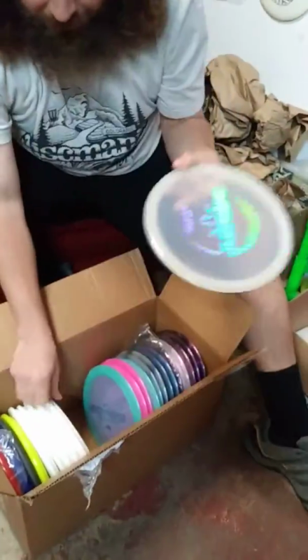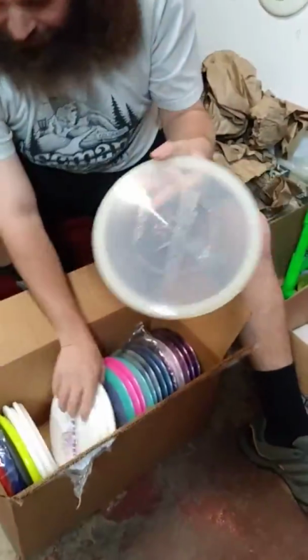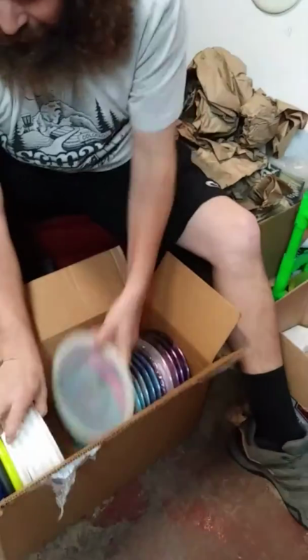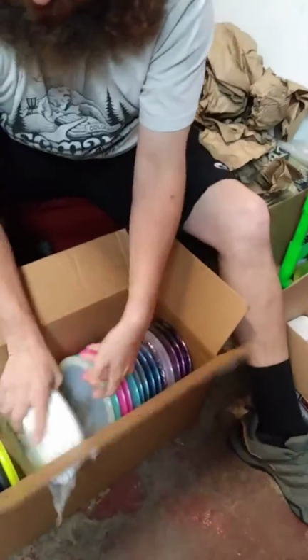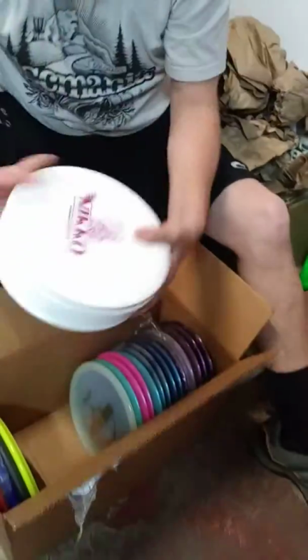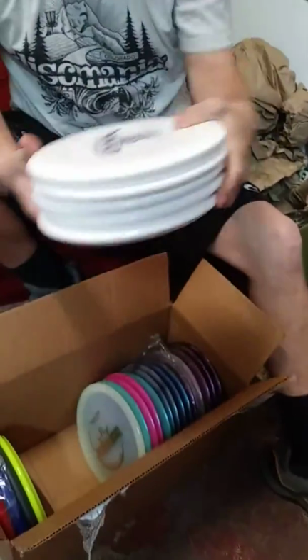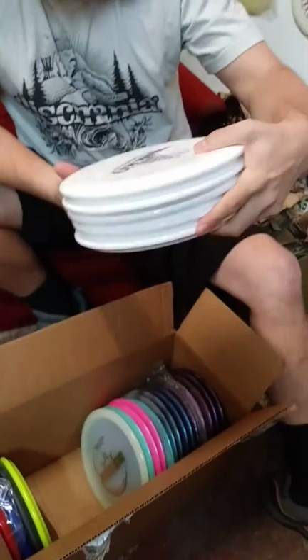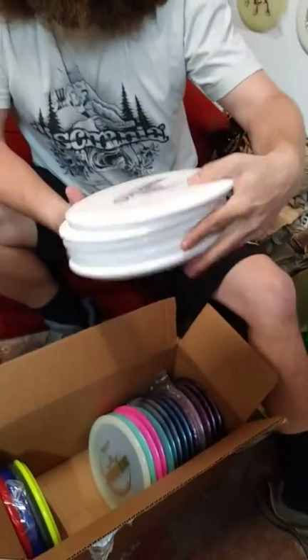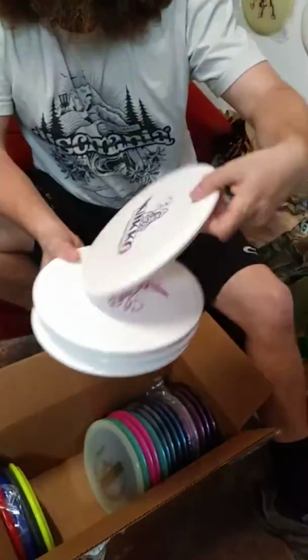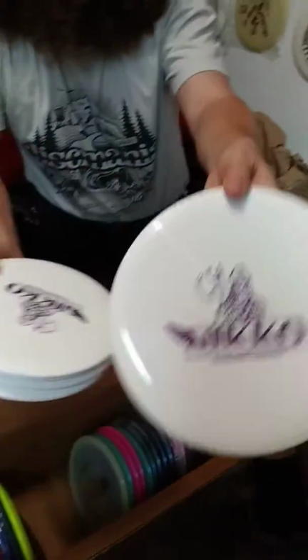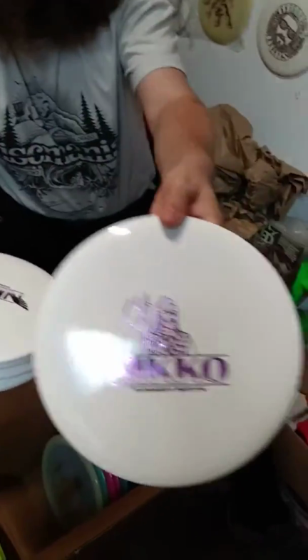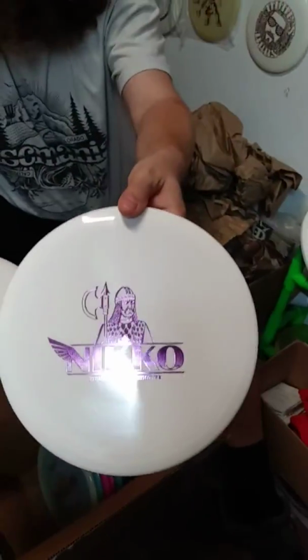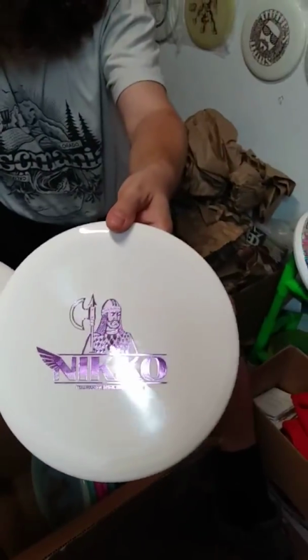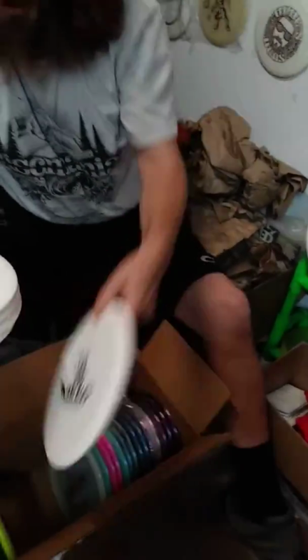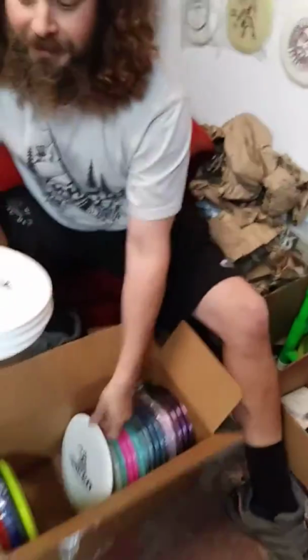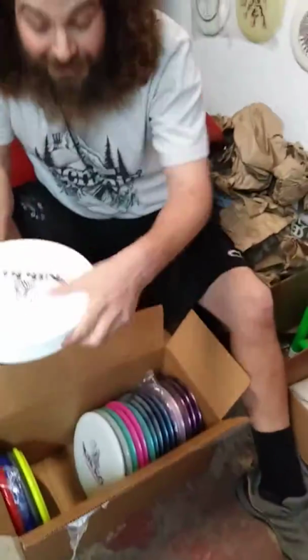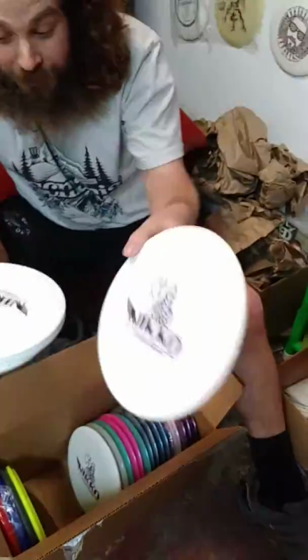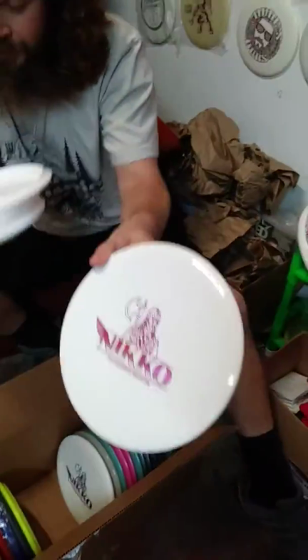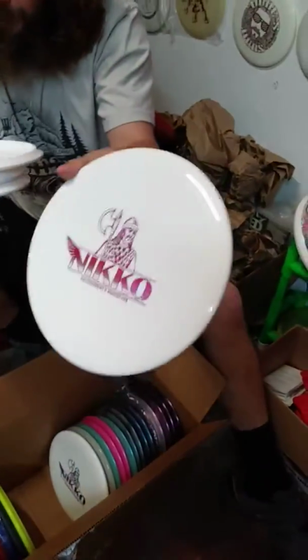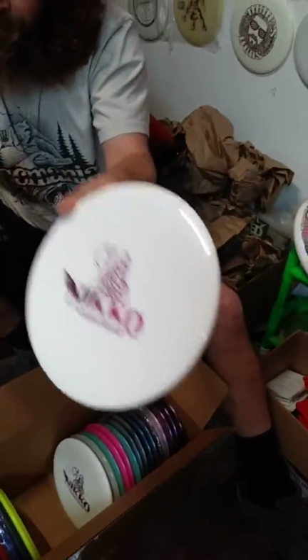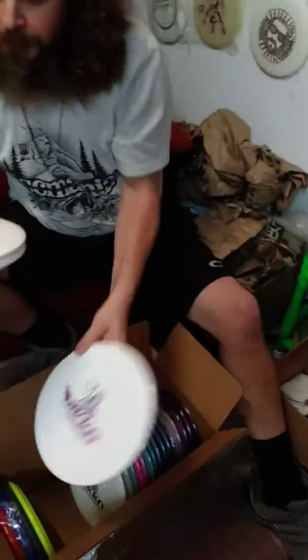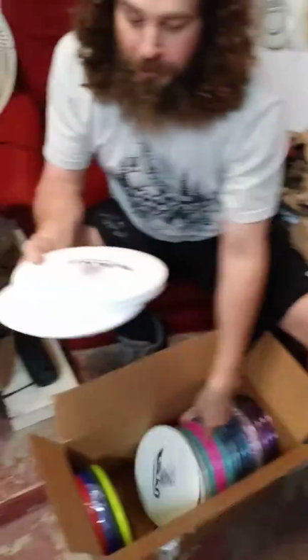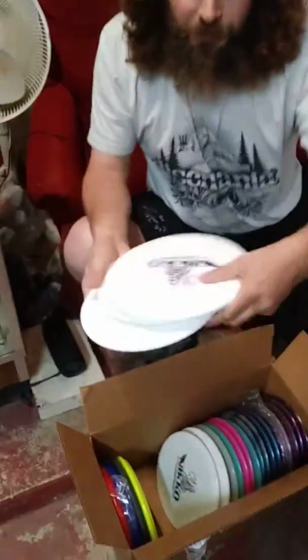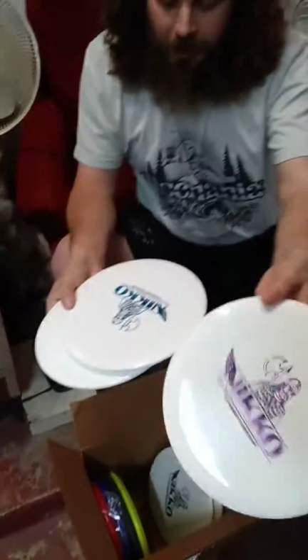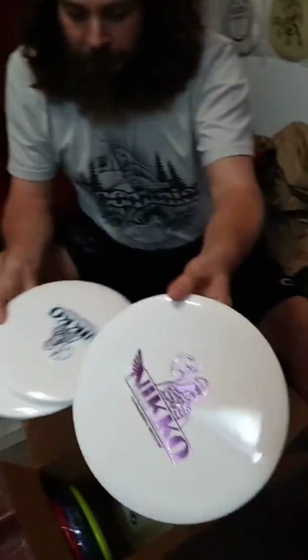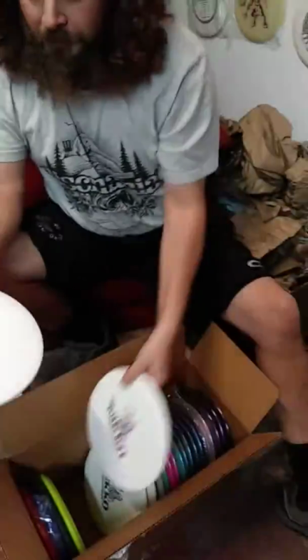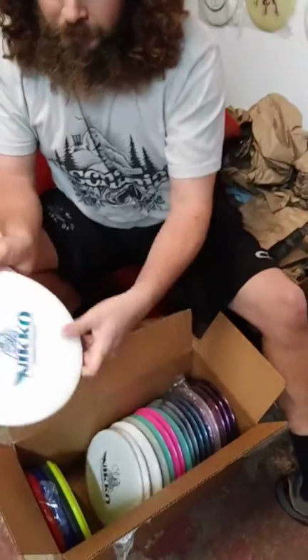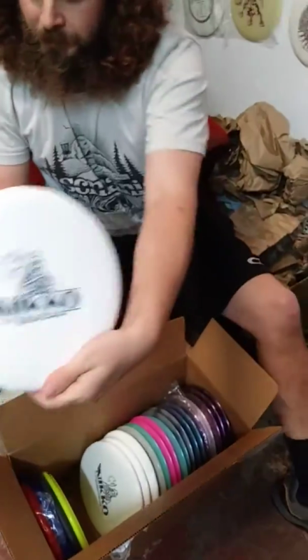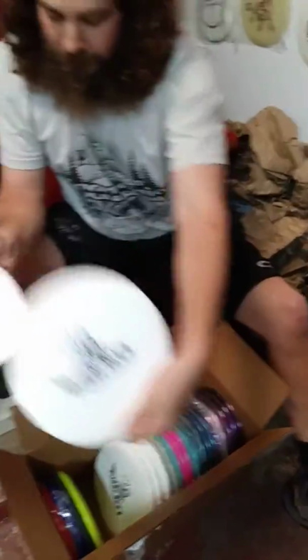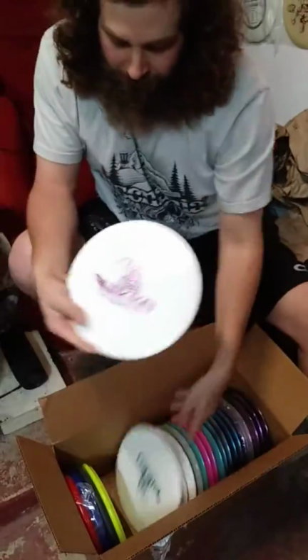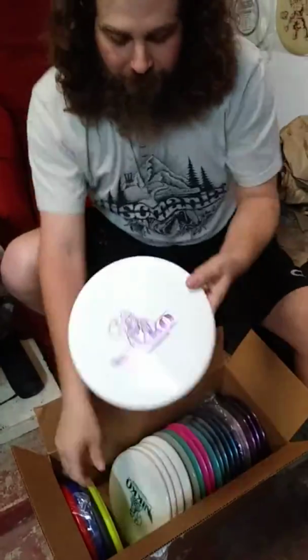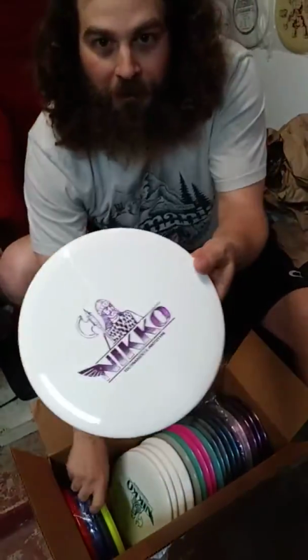Moonshine Justice. All right, here we go — some of these Tournament X Nico LoCastro prototype Gatekeepers, I believe these are. Super nice, super cool. So go, Nico.